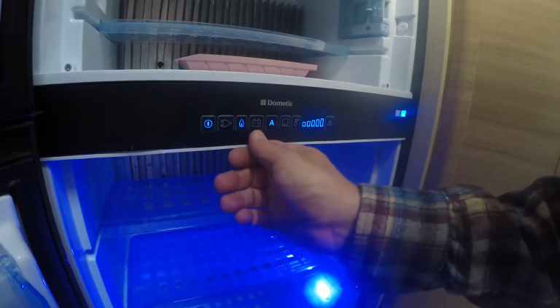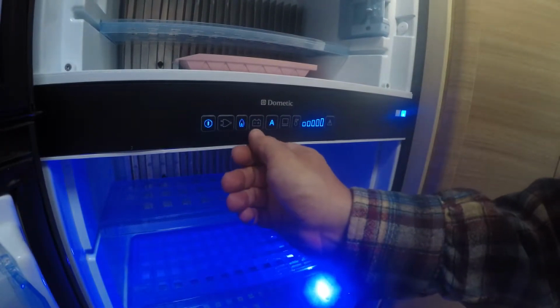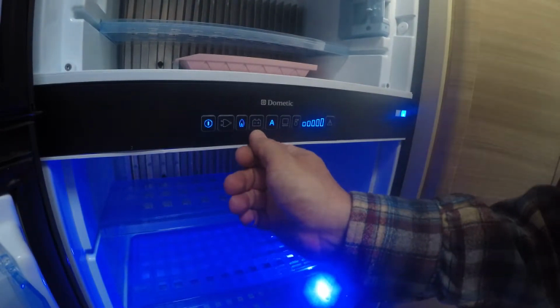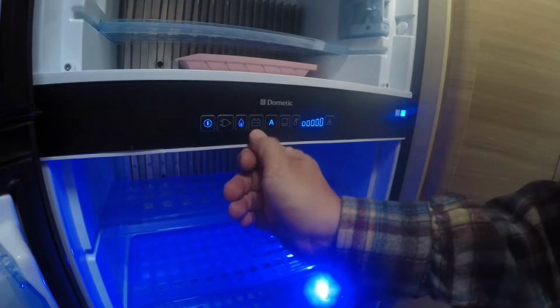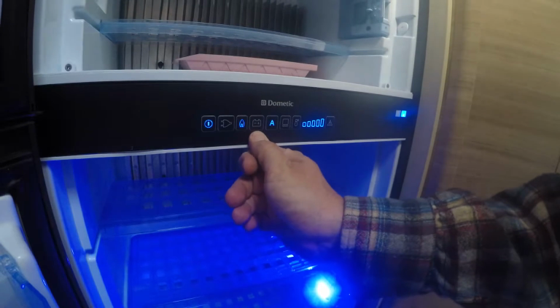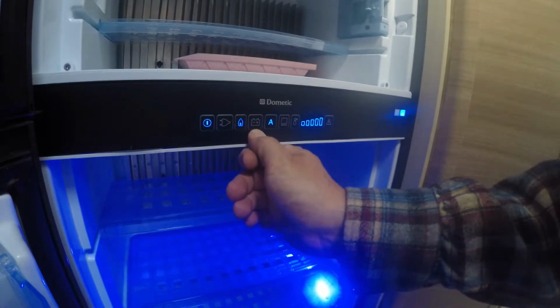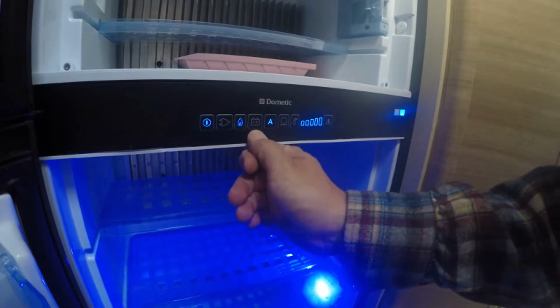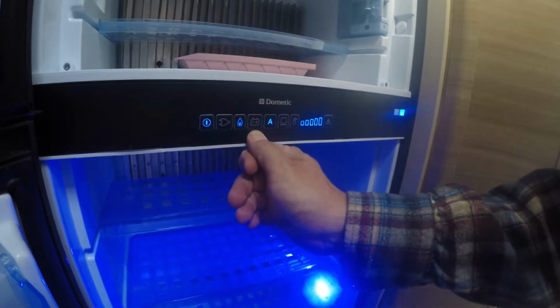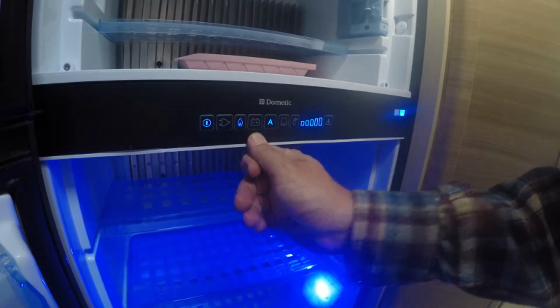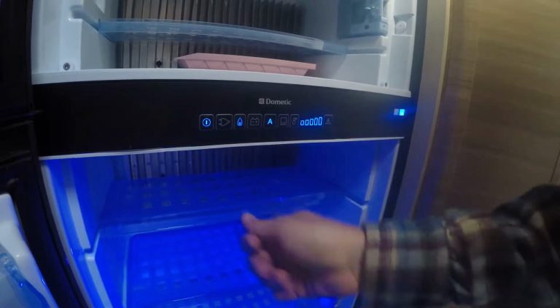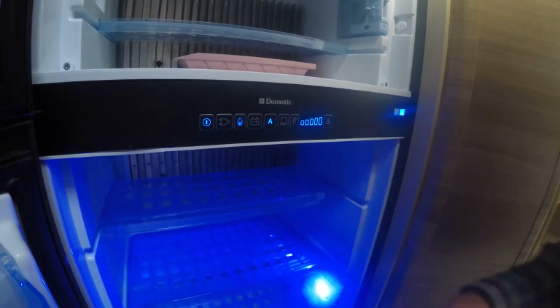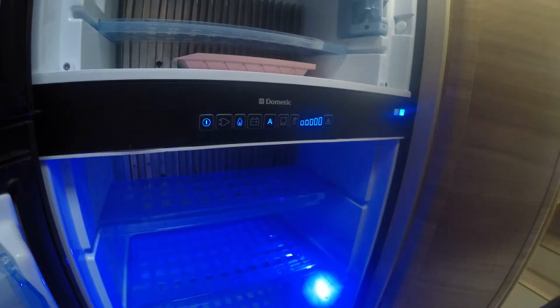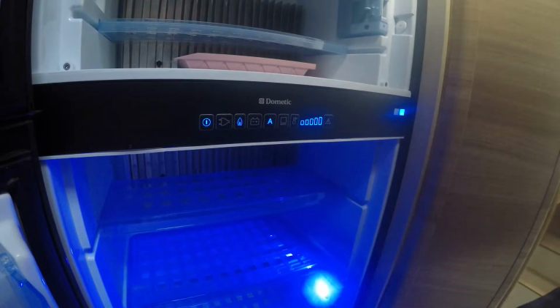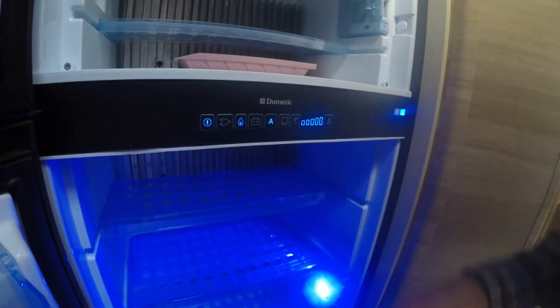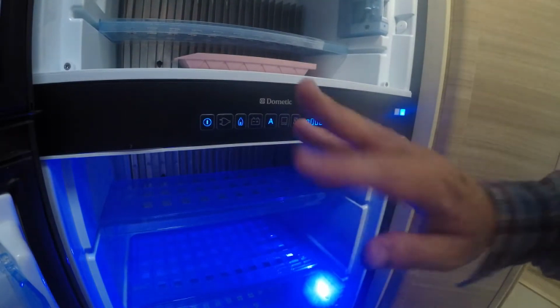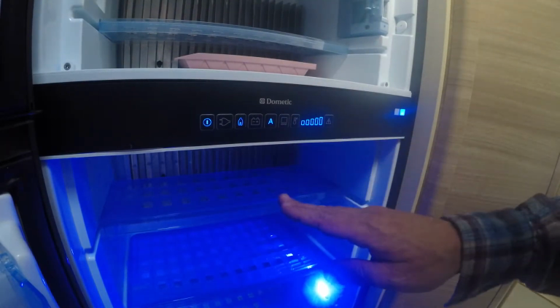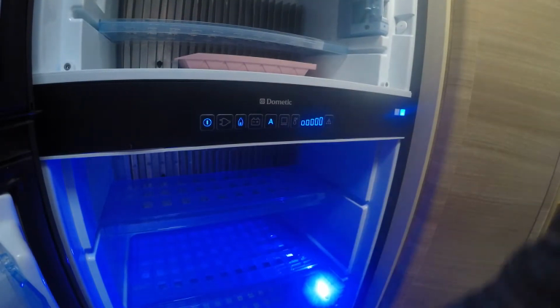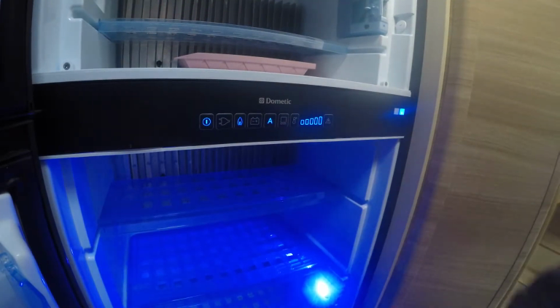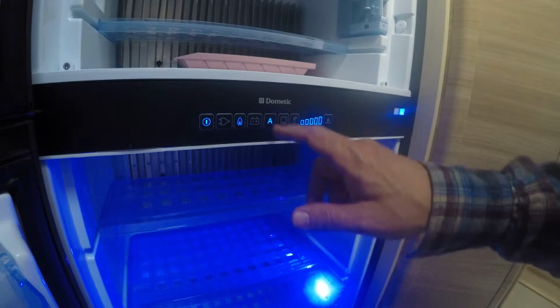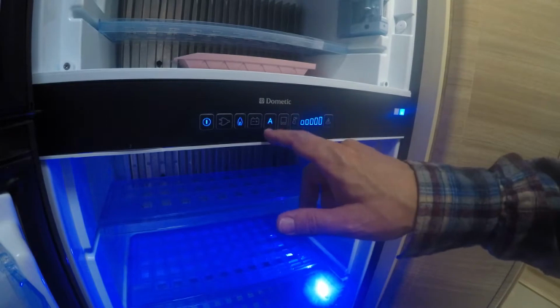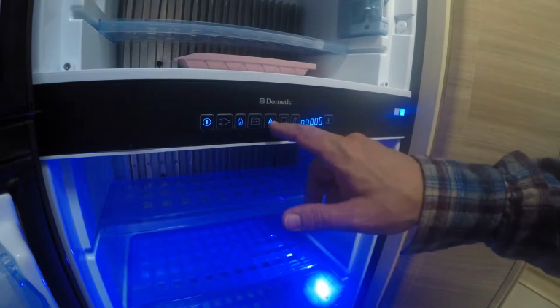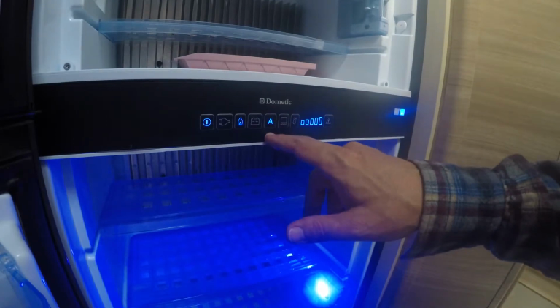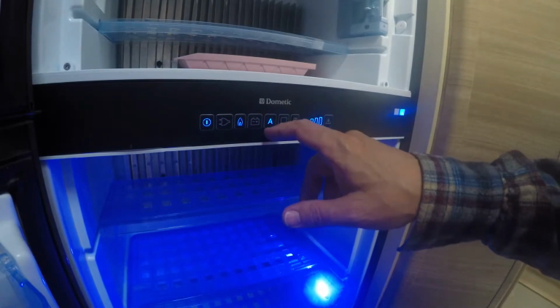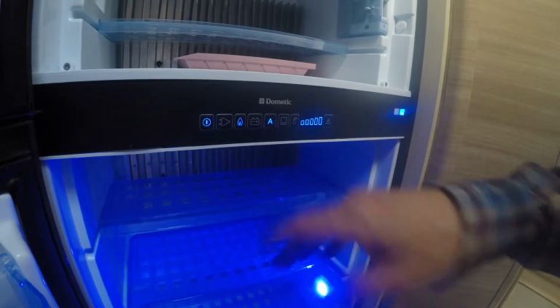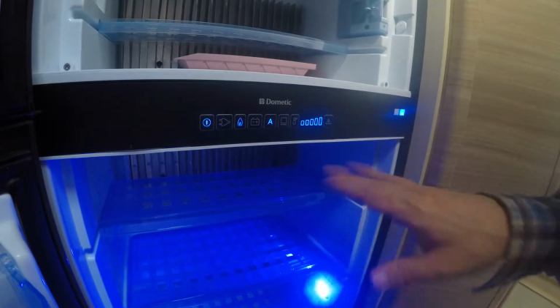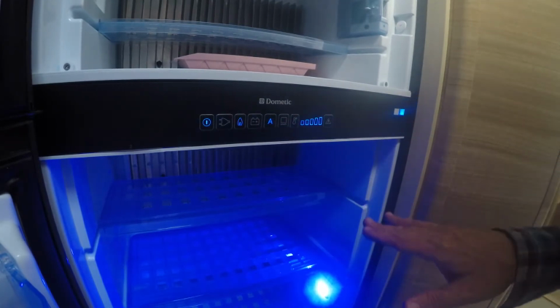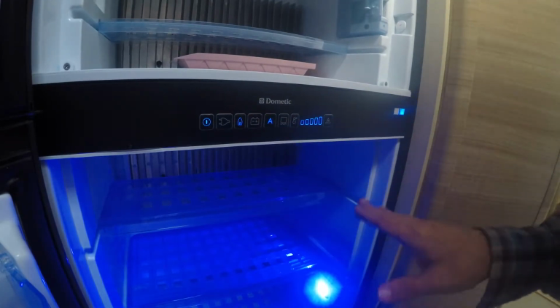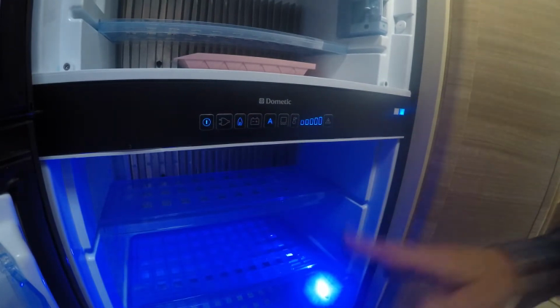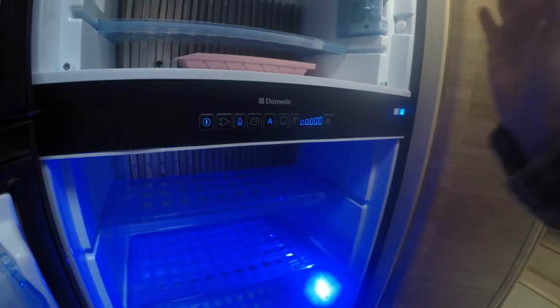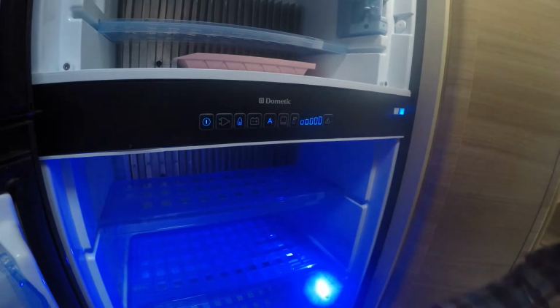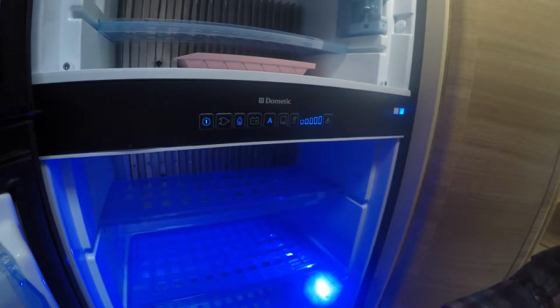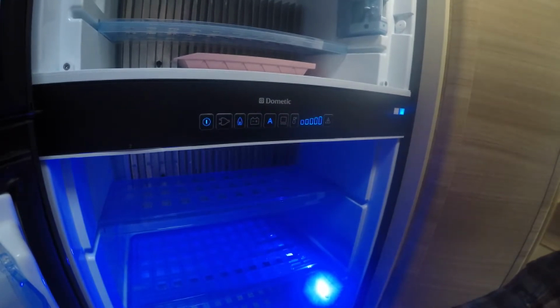And then this one right here is your back battery, and that runs when you're driving. But the best thing, just keep it on automatic and it'll do it itself. You won't even have to bother with it.